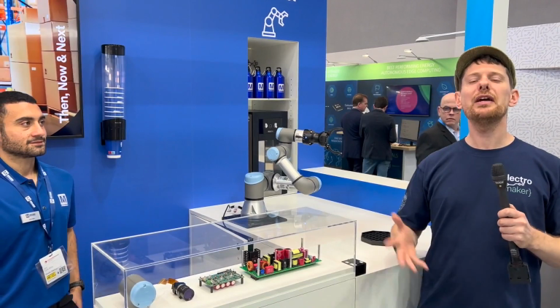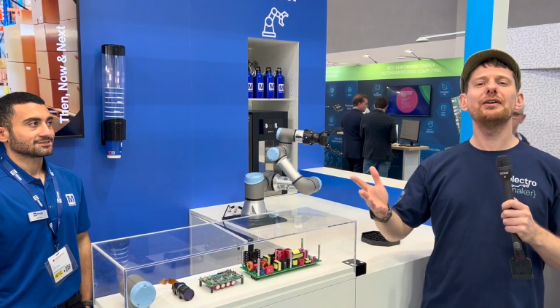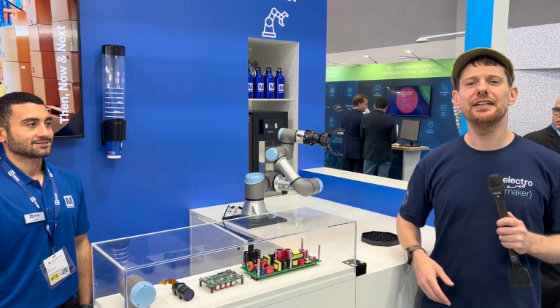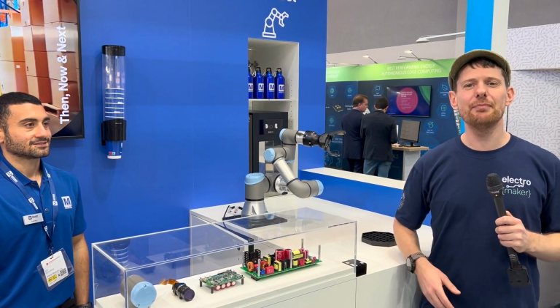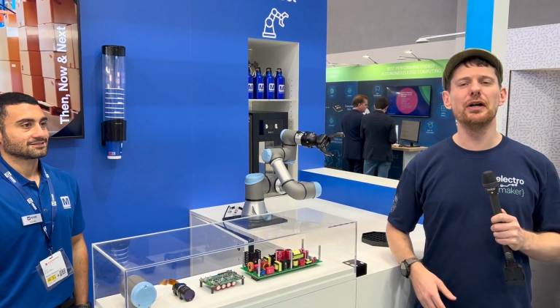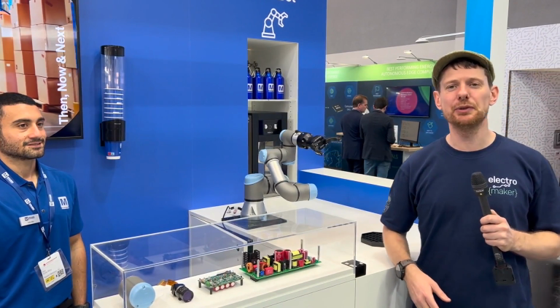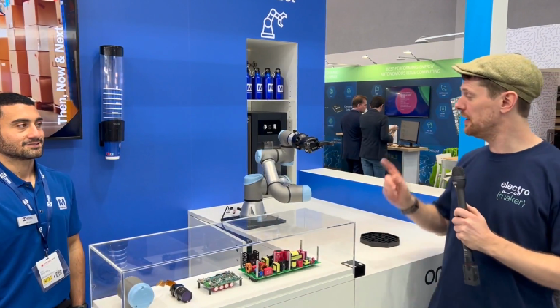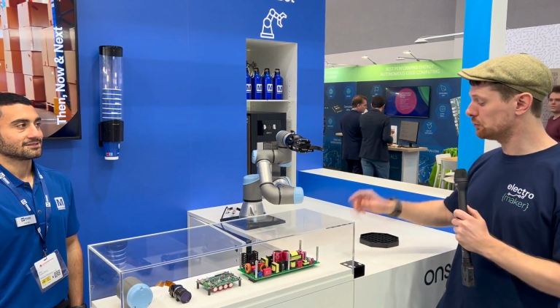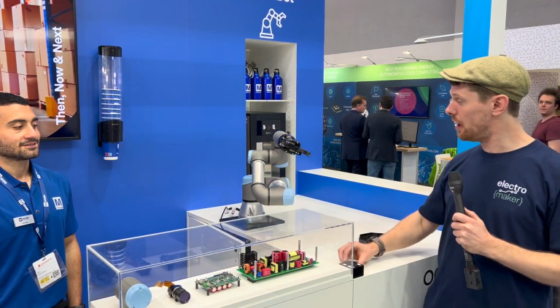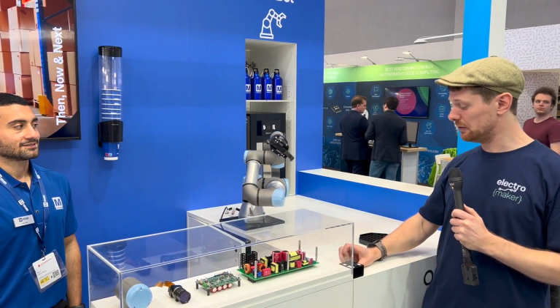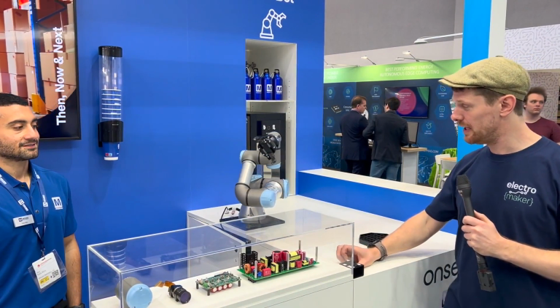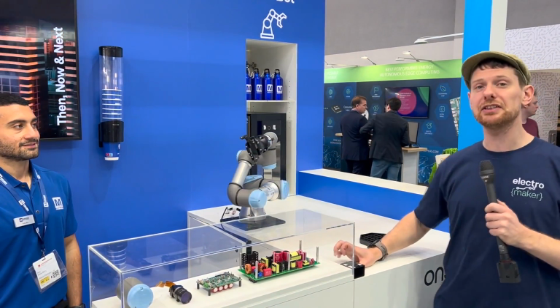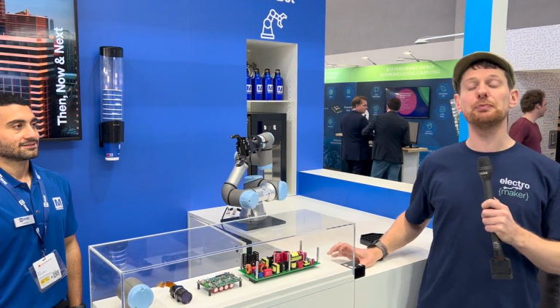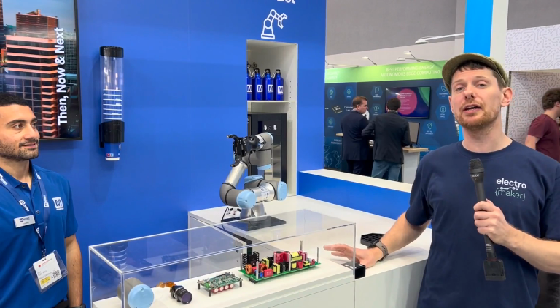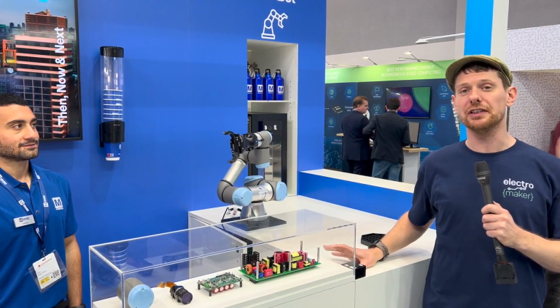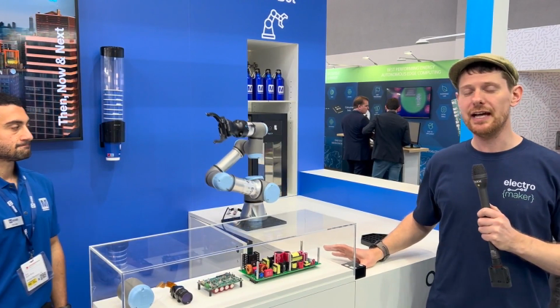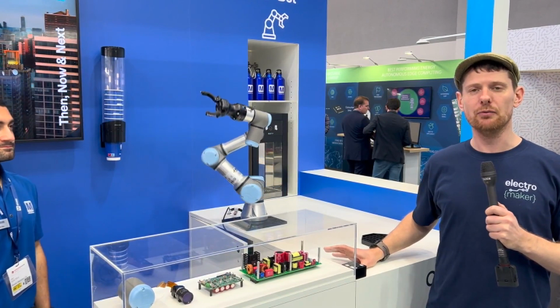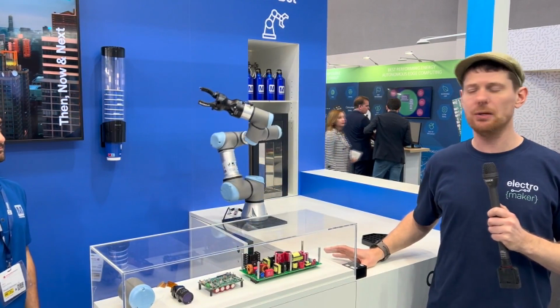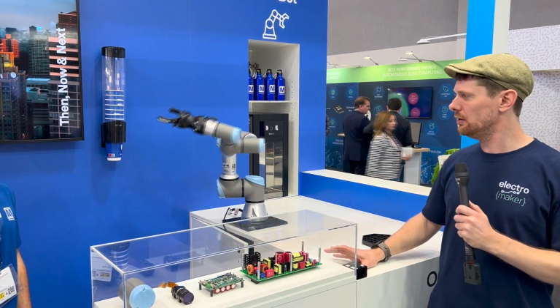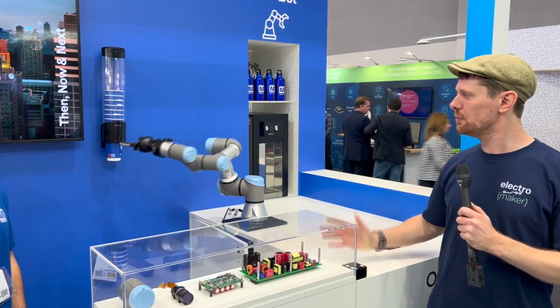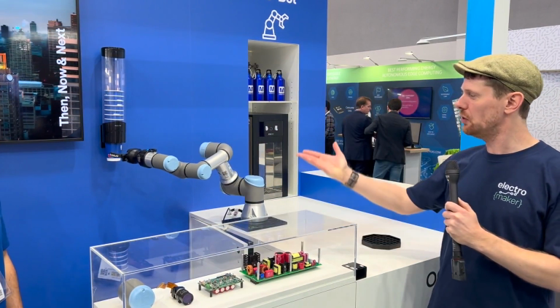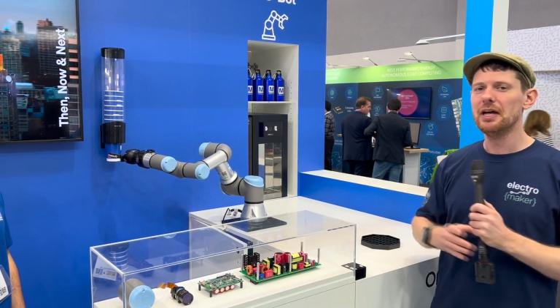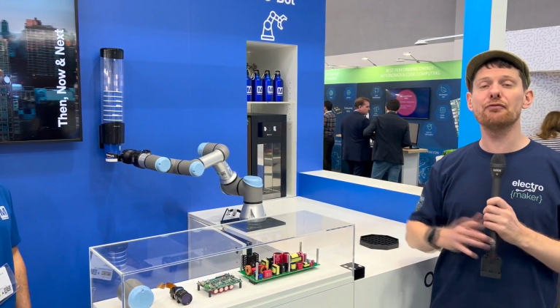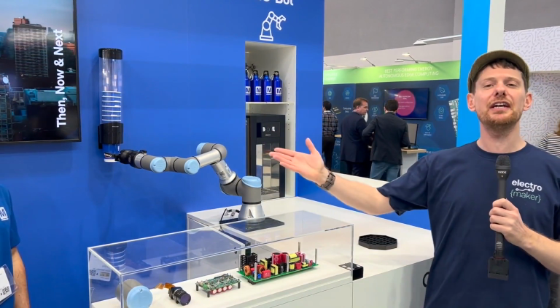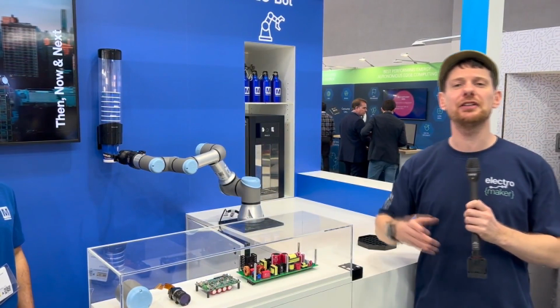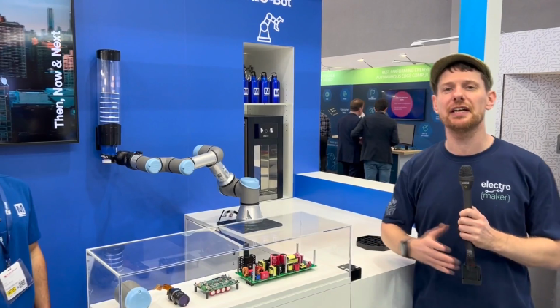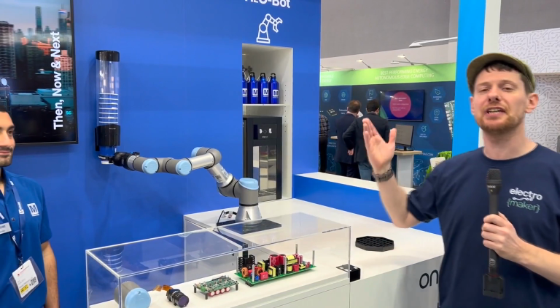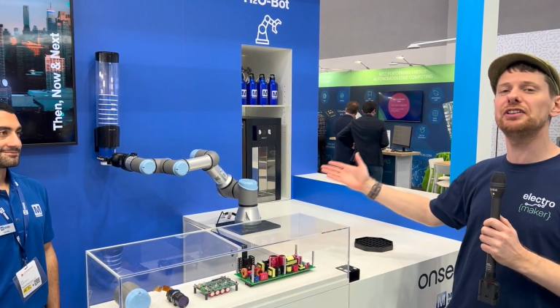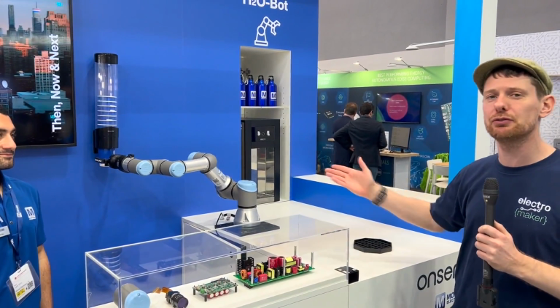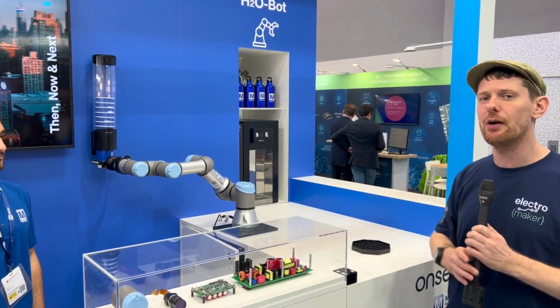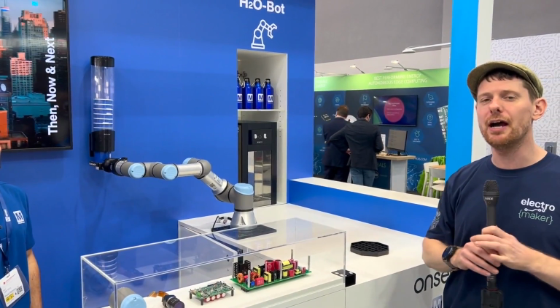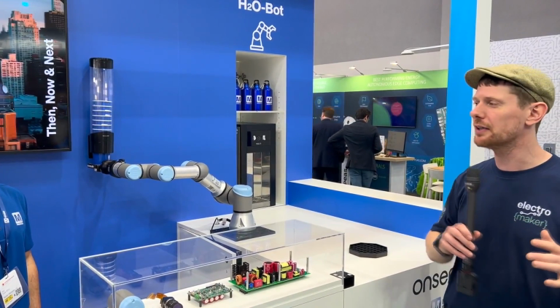We are at the Mauser stand here at Embedded World 2023 and this robotic arm is about to give me a glass of sparkling water. Robot arms are 100% awesome, but I have Rafiq here from Mauser who's going to take us through the technology behind this robot arm and how it works.